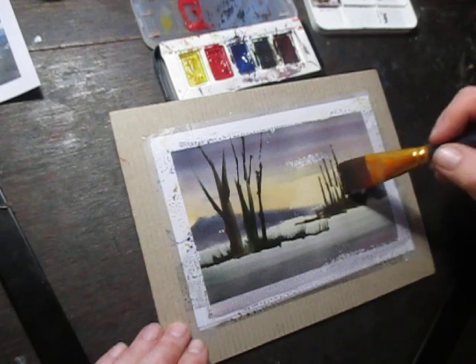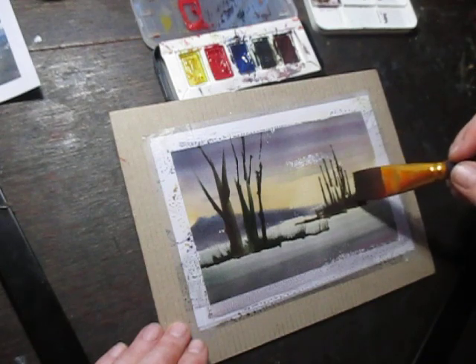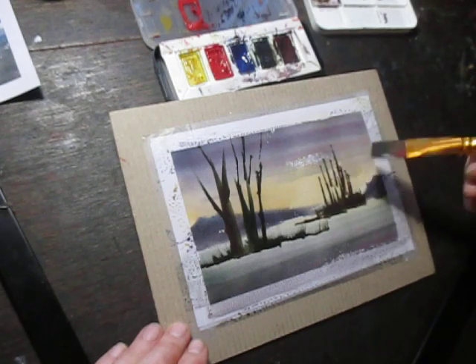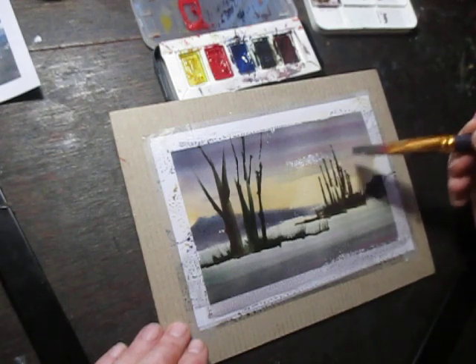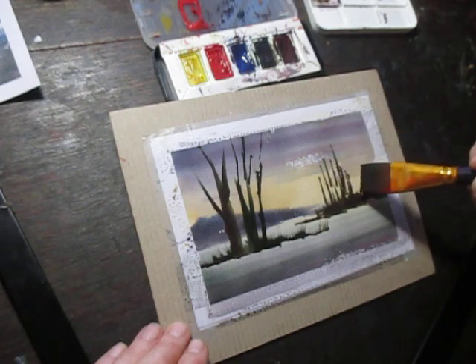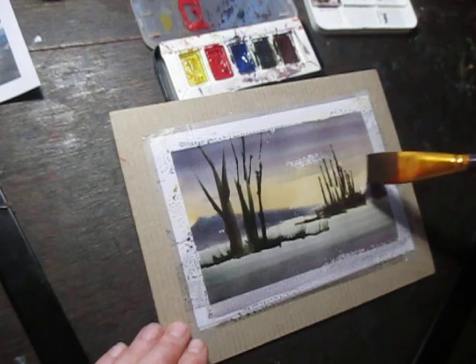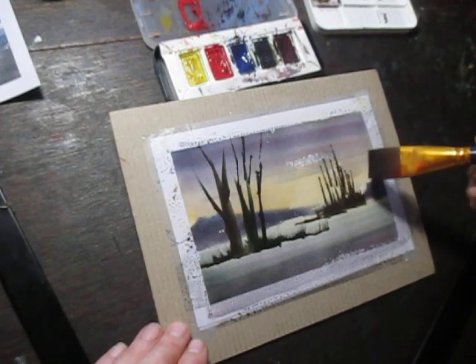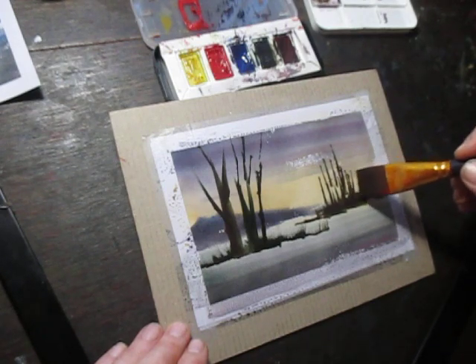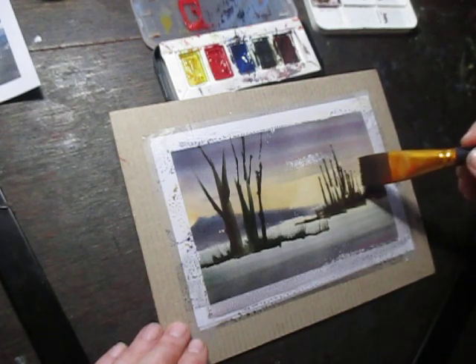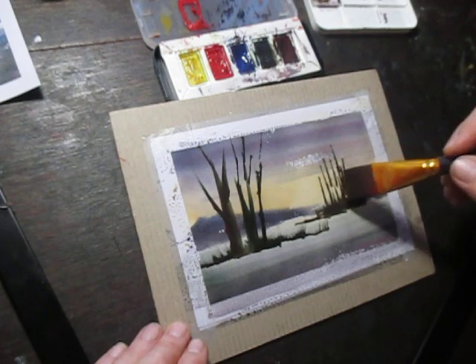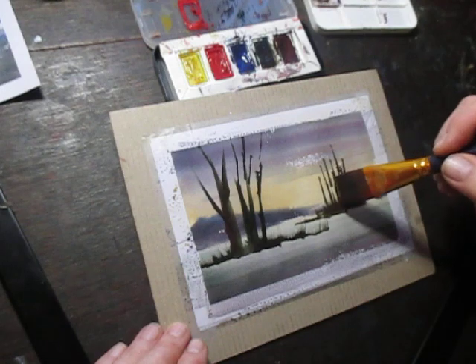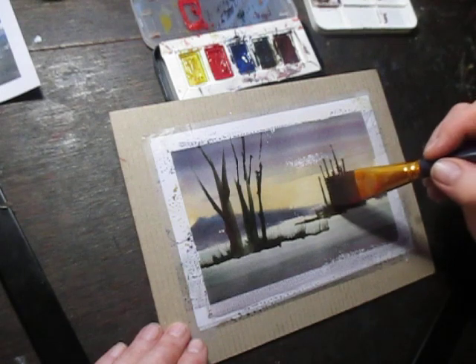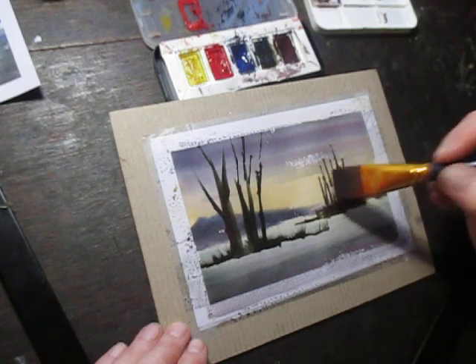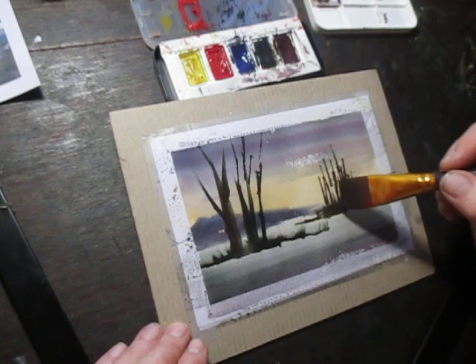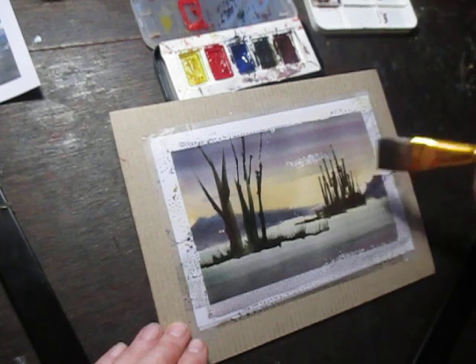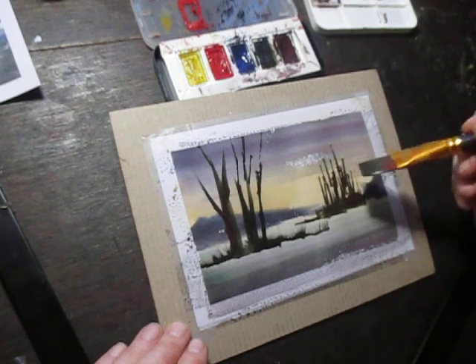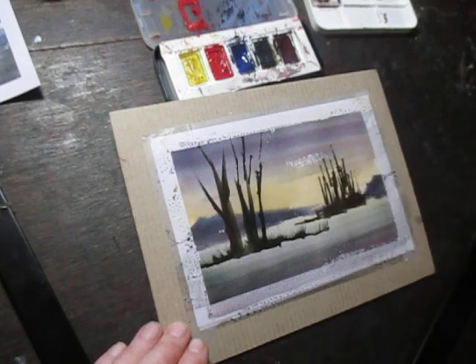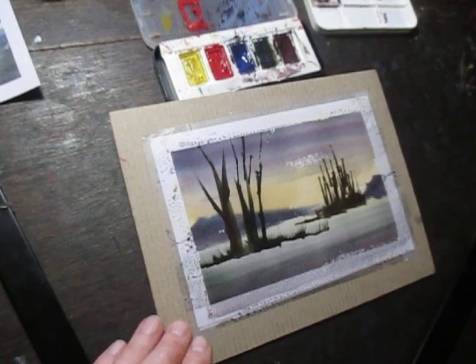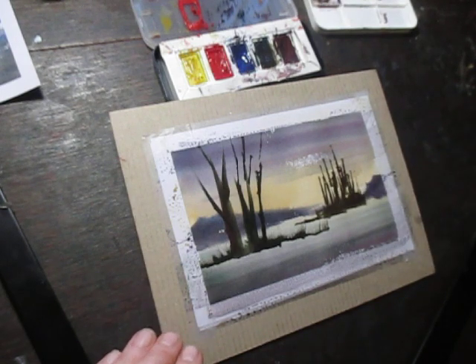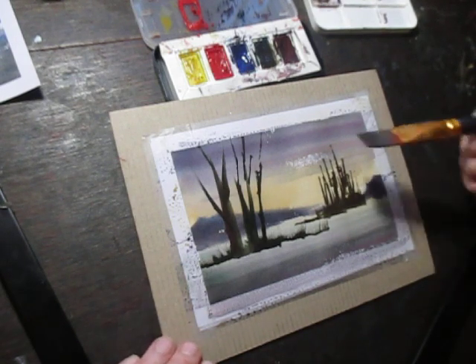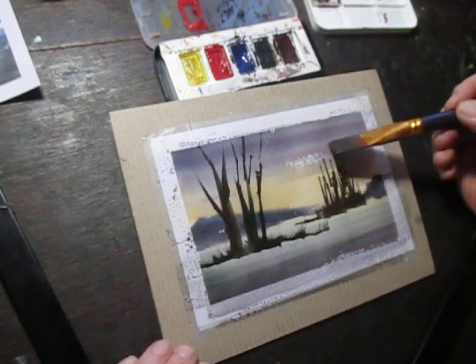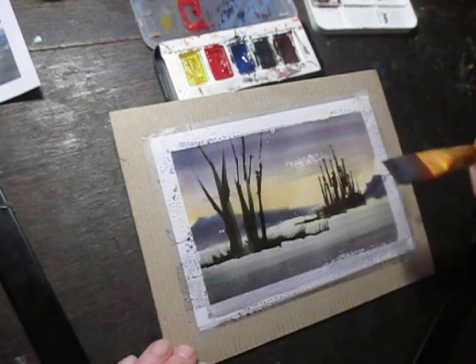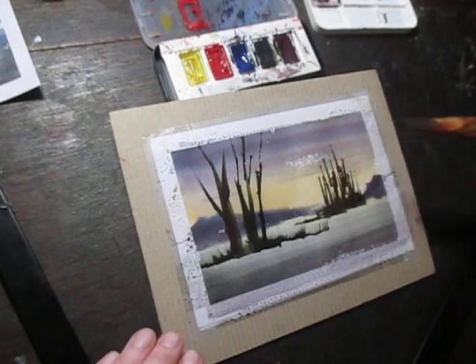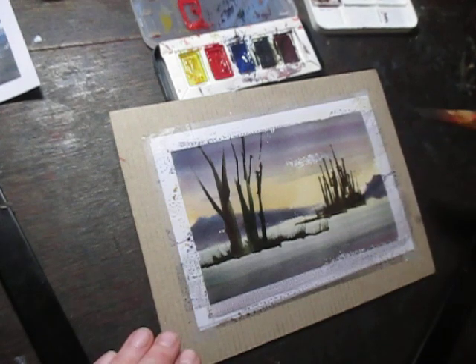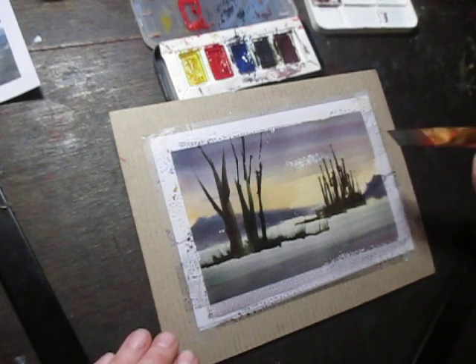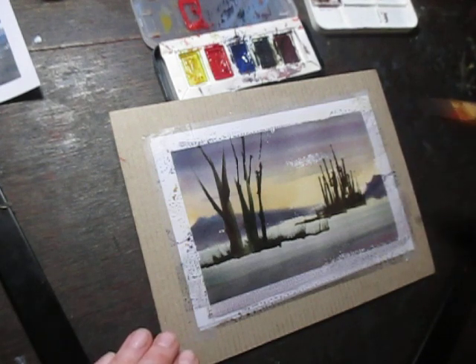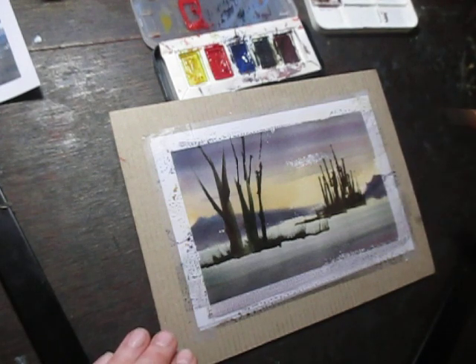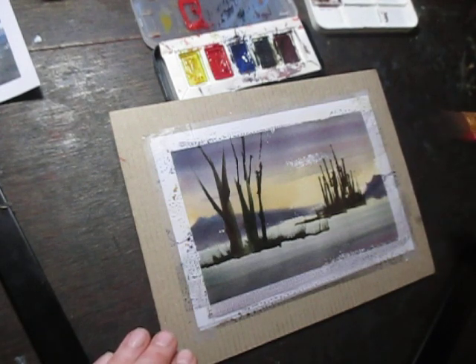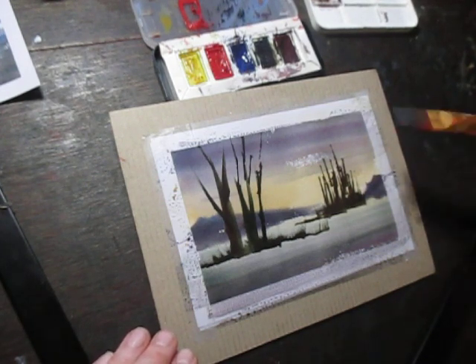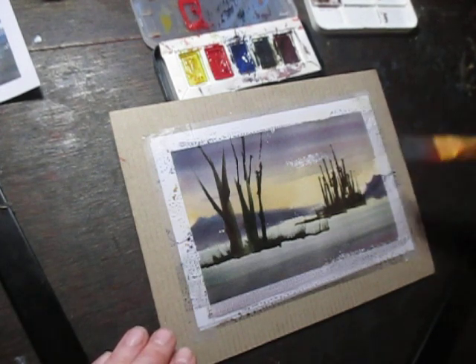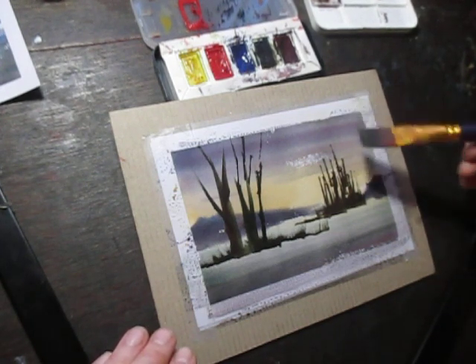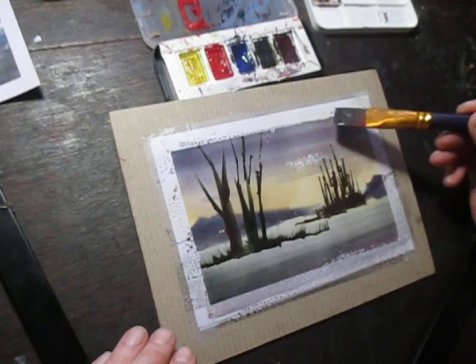I don't want it to go right to the top of the picture, just about that point — because the perspective would look off if it was too tall.